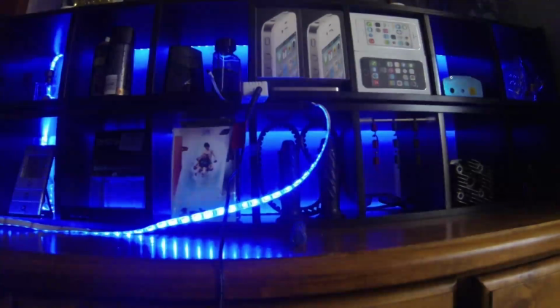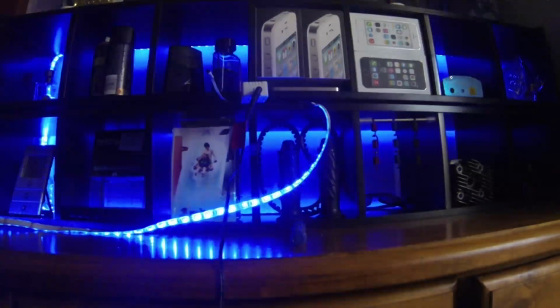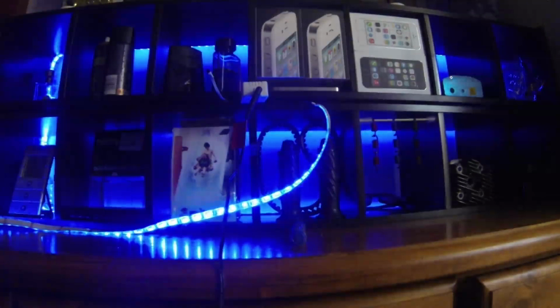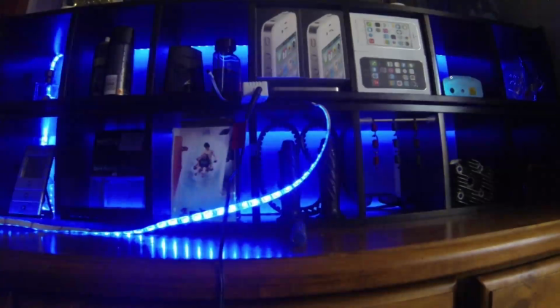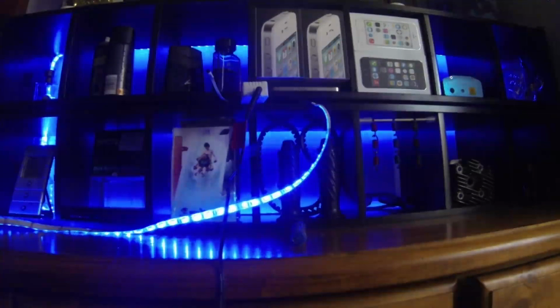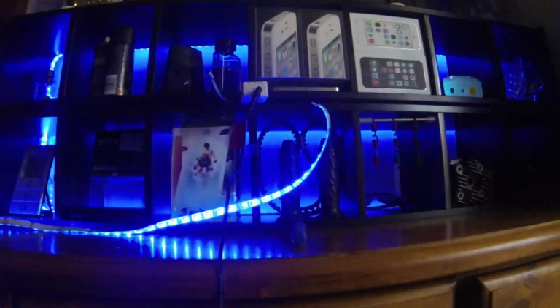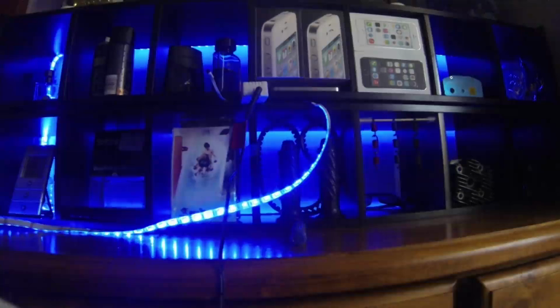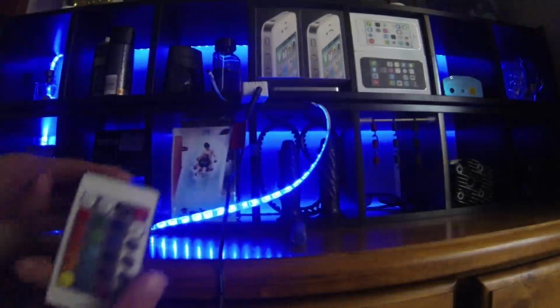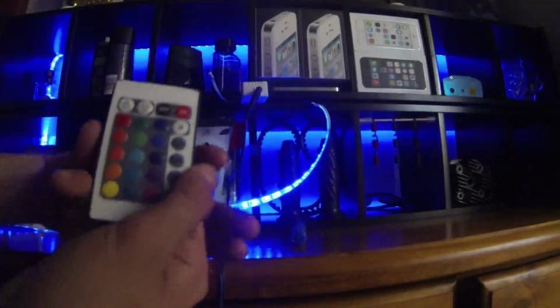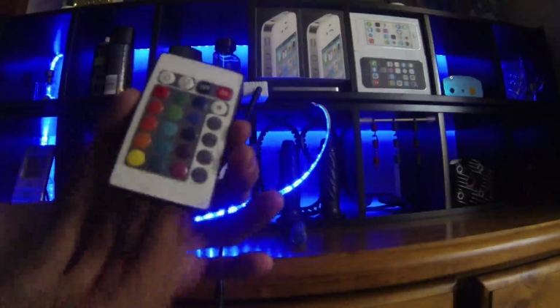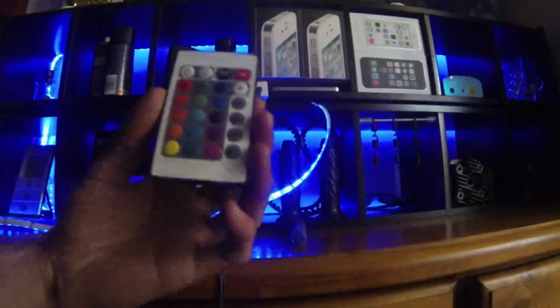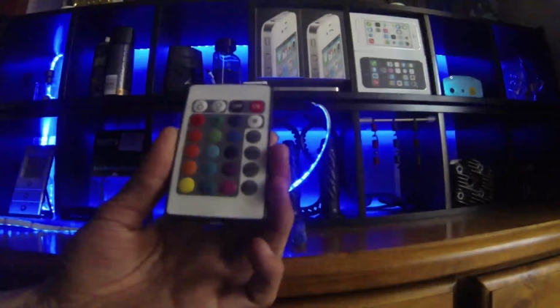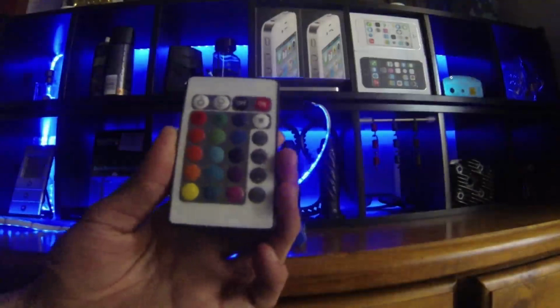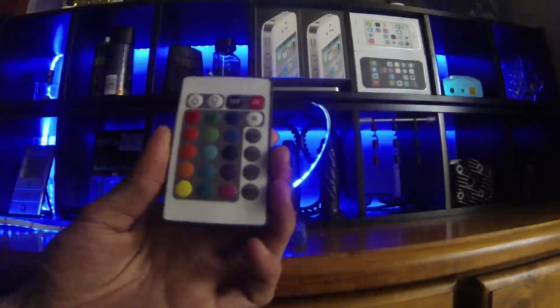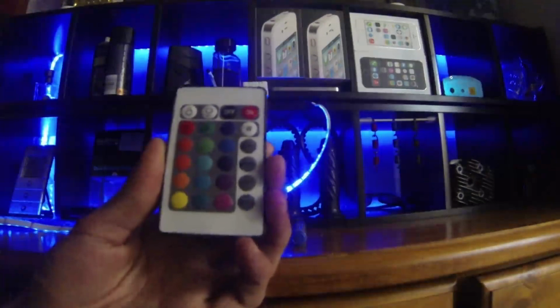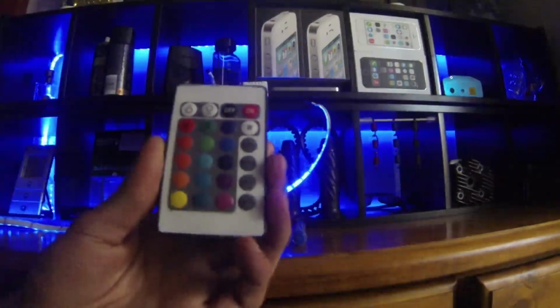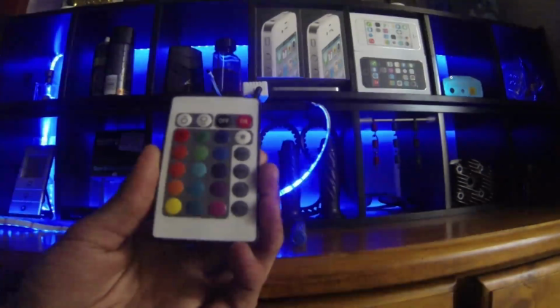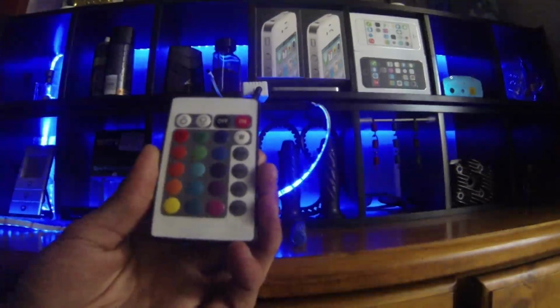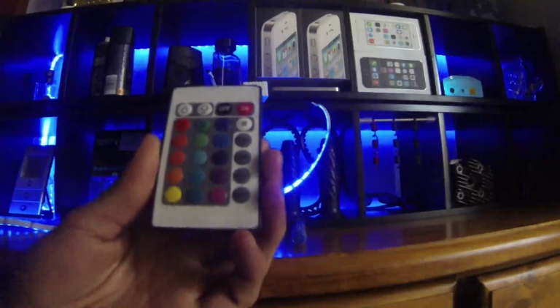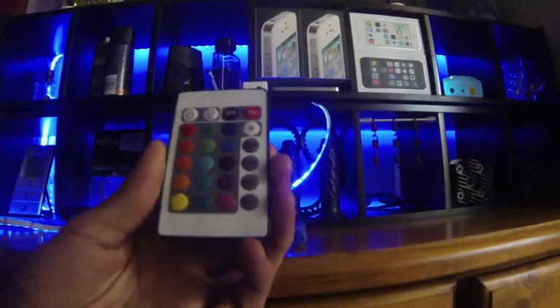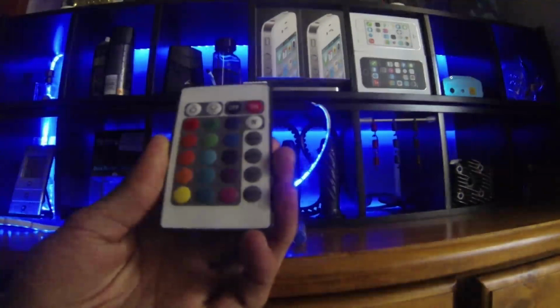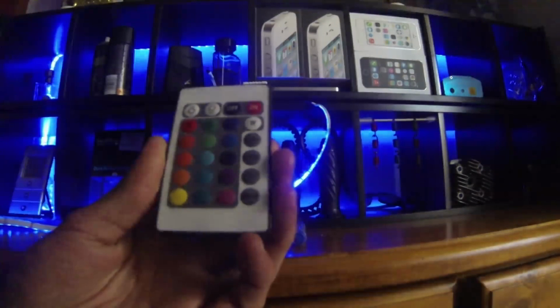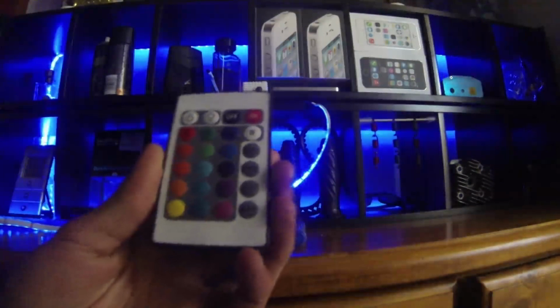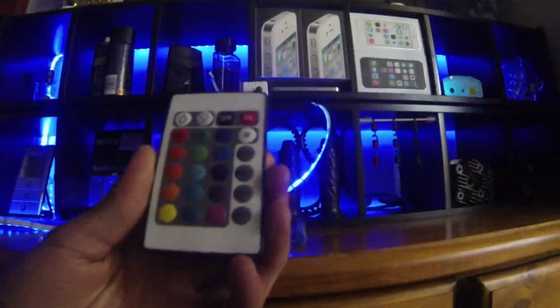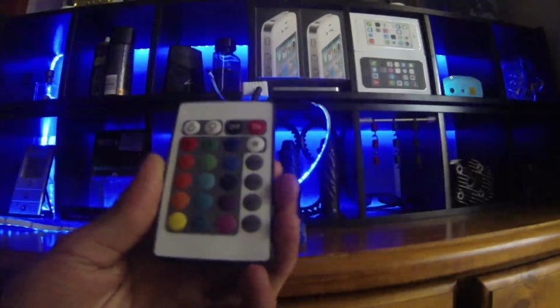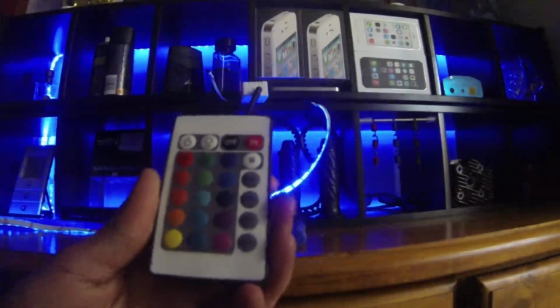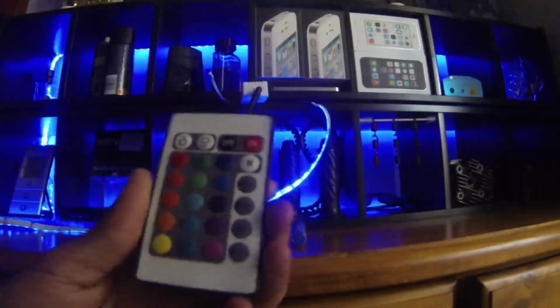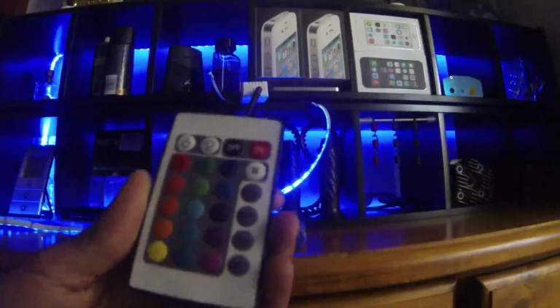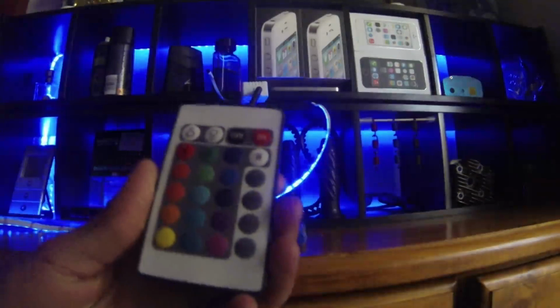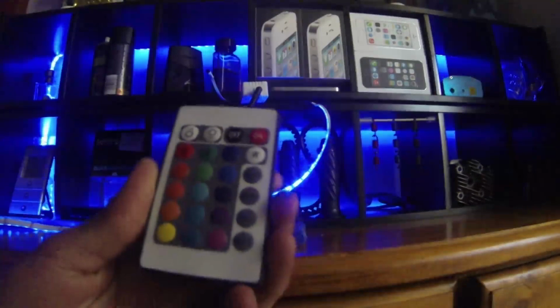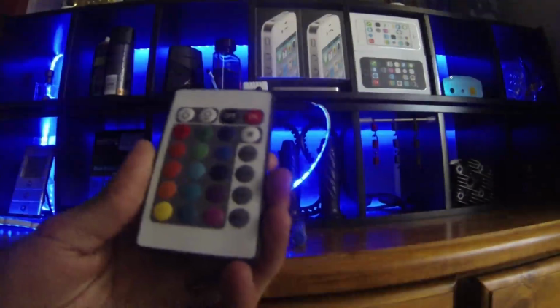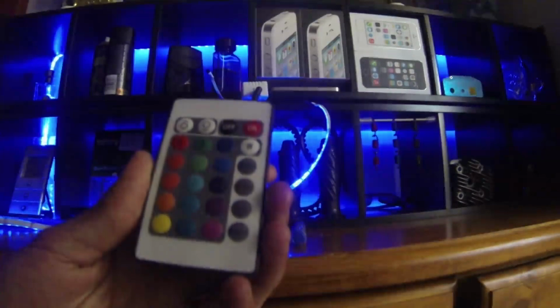So here's what I'm going to do to show you how to fix it — not only for the 24K remote, but also for the 42K remote, I believe it is. The next one up, the better one.